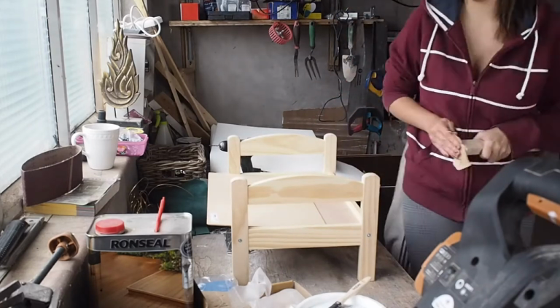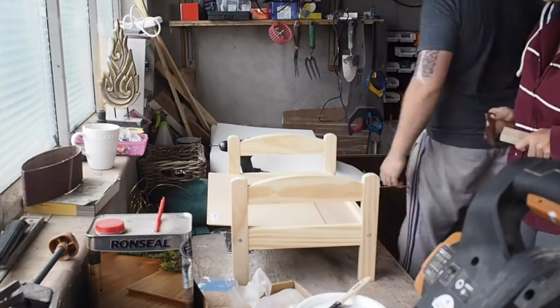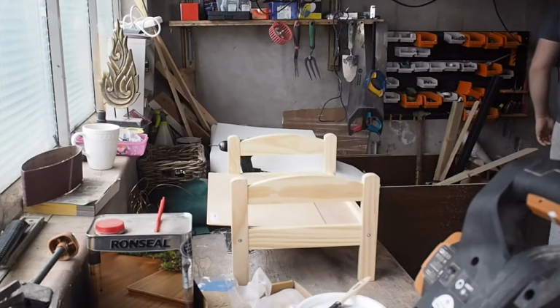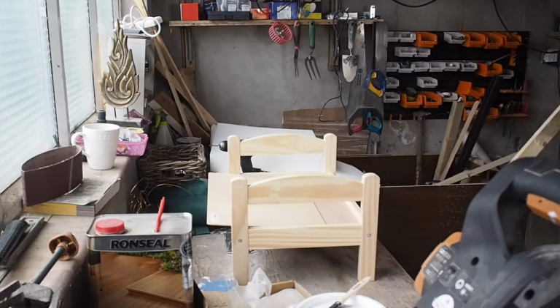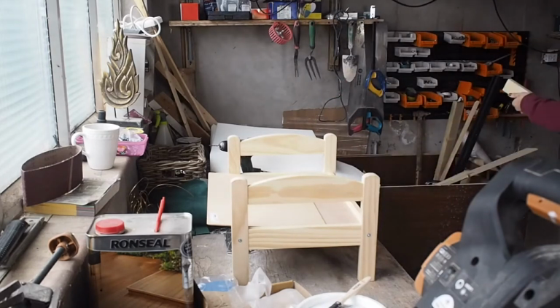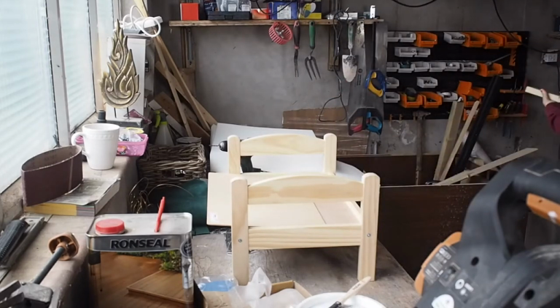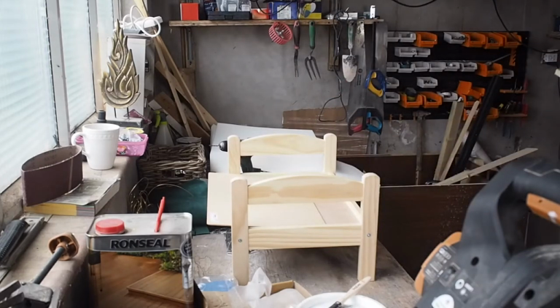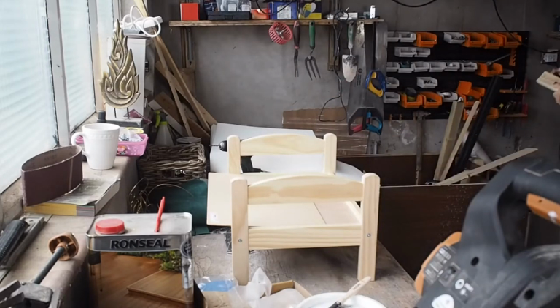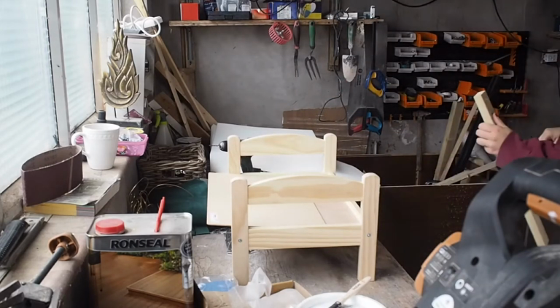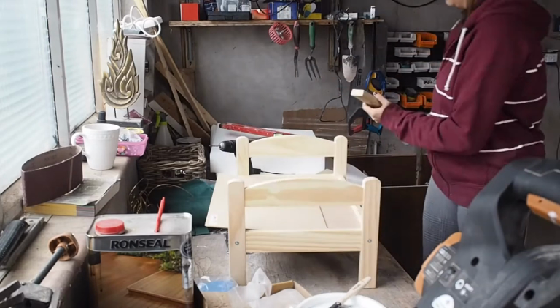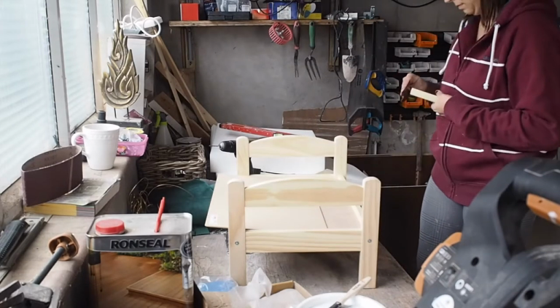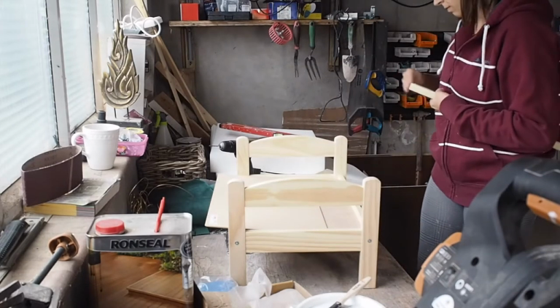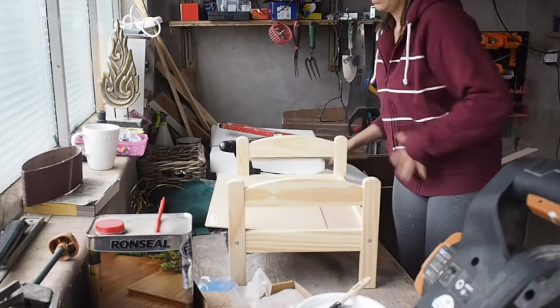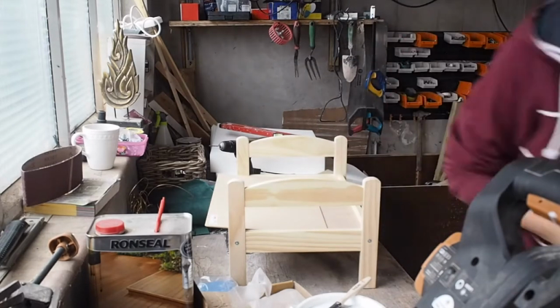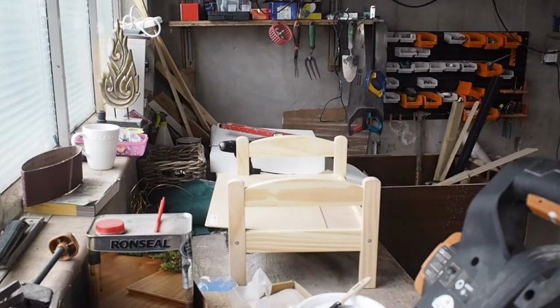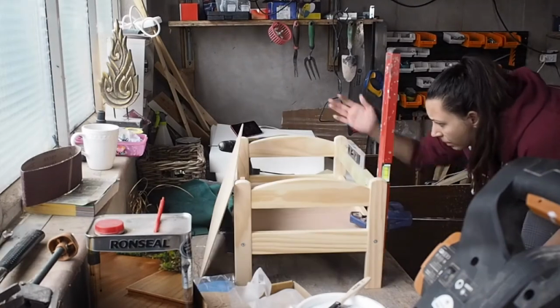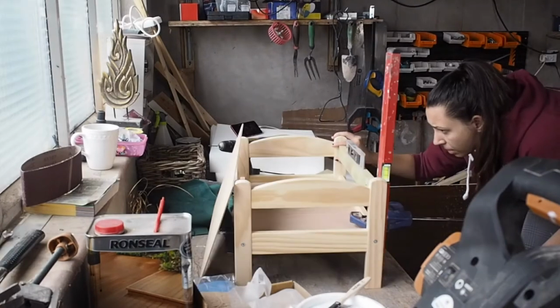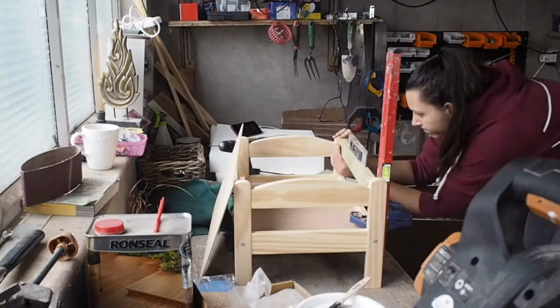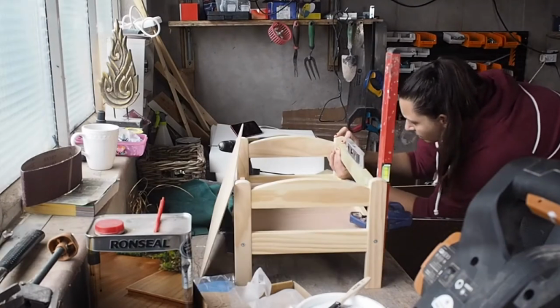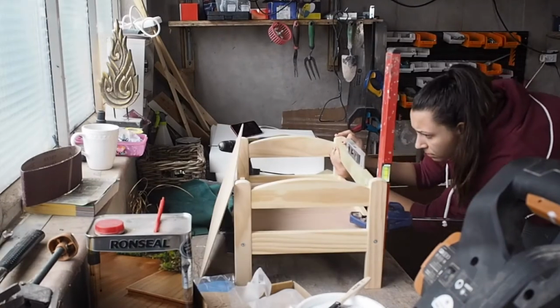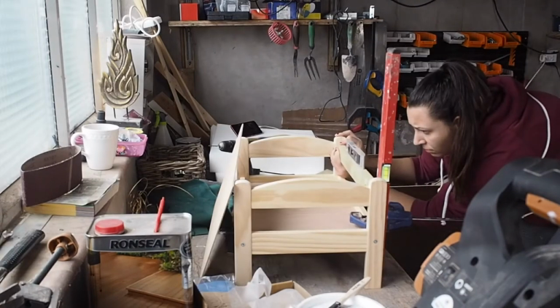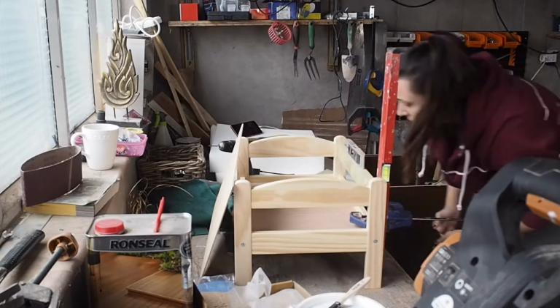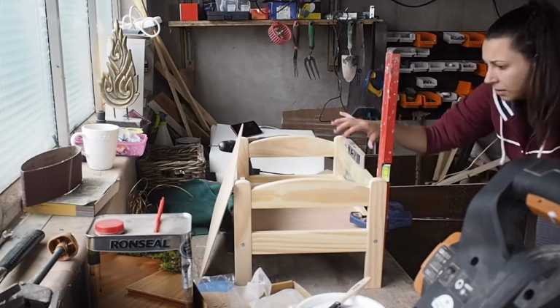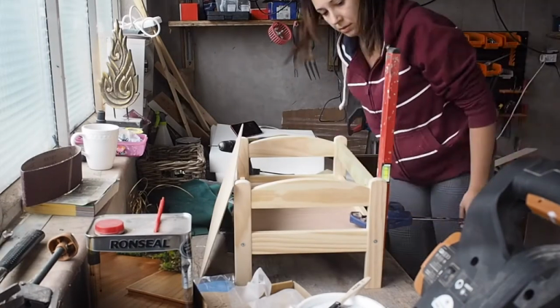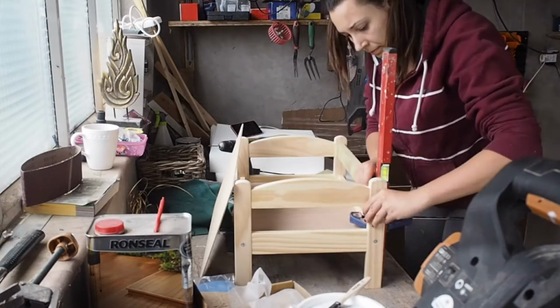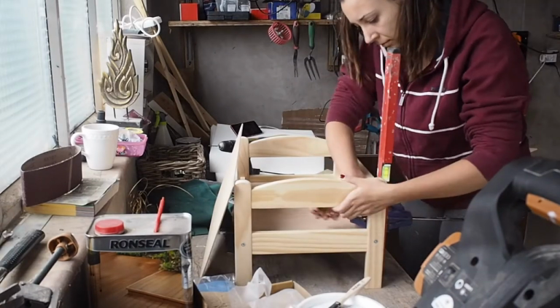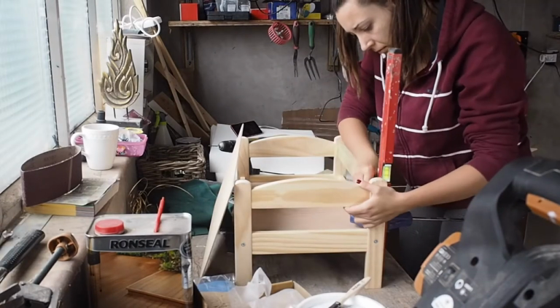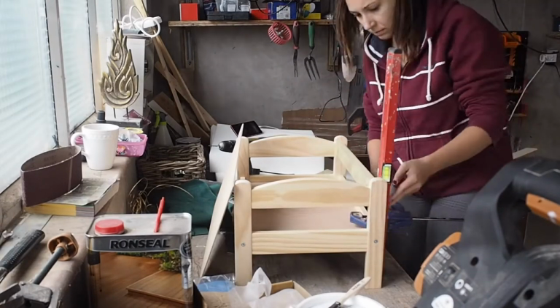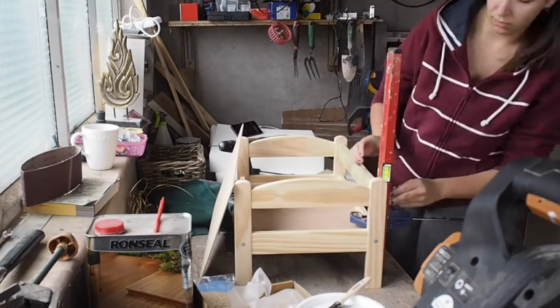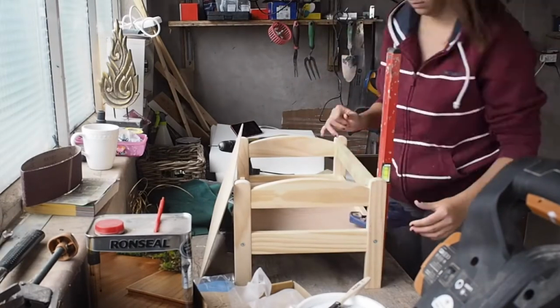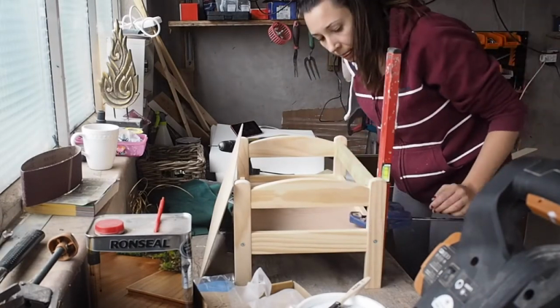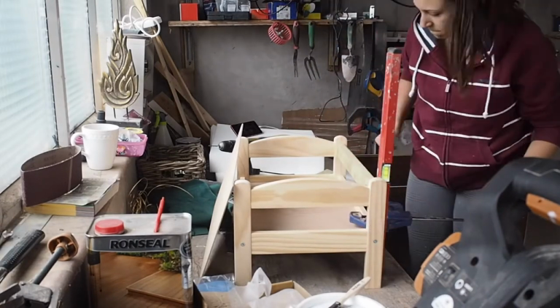I added an extra piece of timber to have support against the headboard. I drilled this piece into the side frames, carefully lining up with the bottom timber.